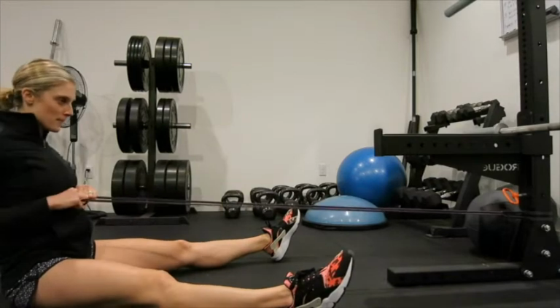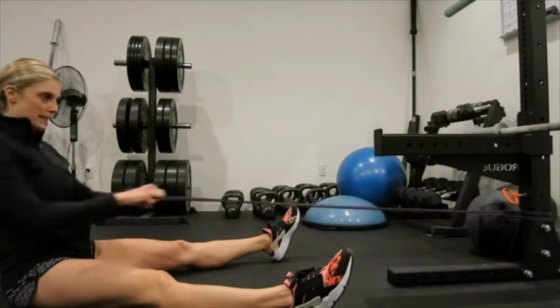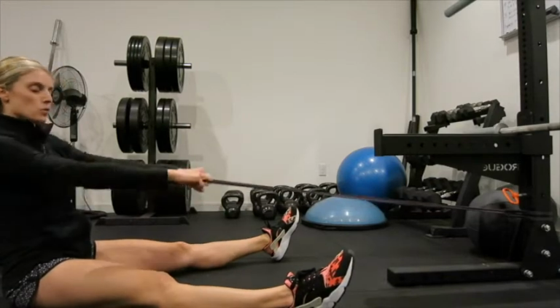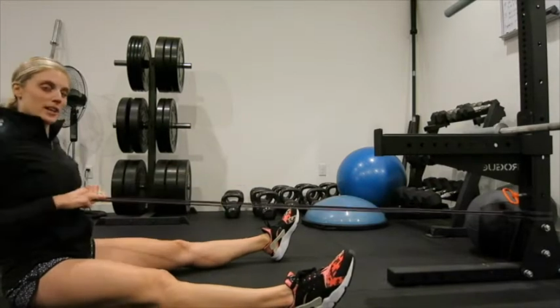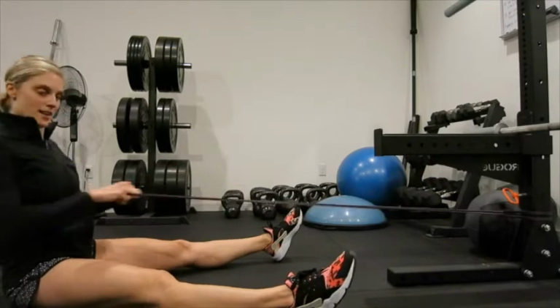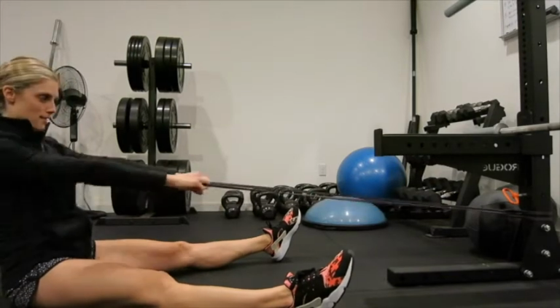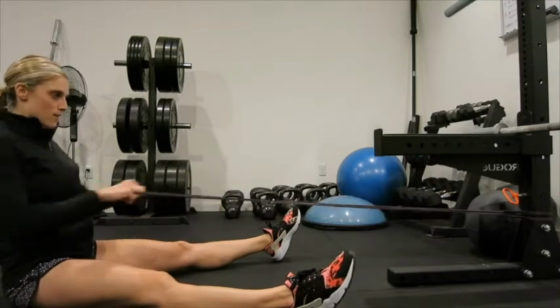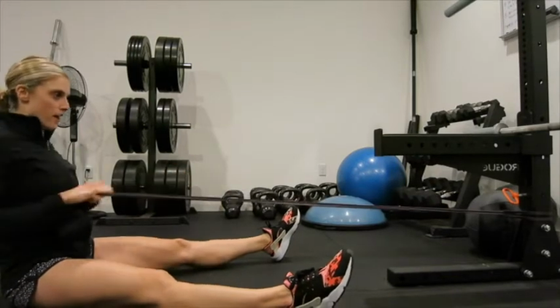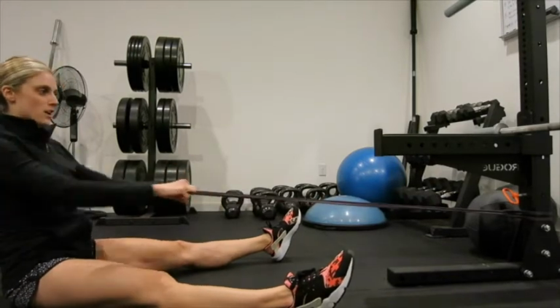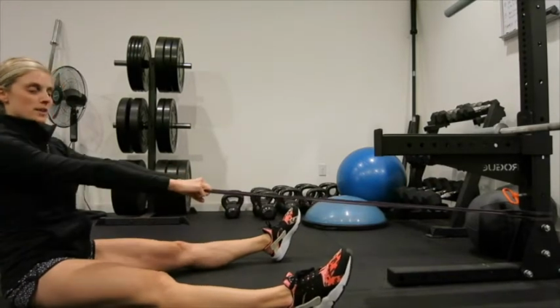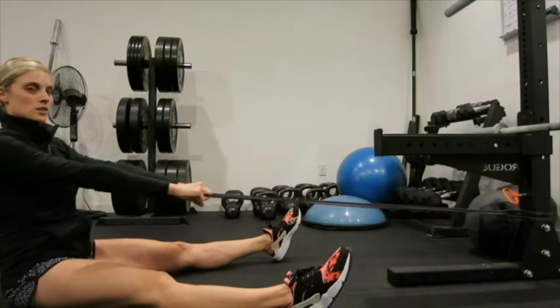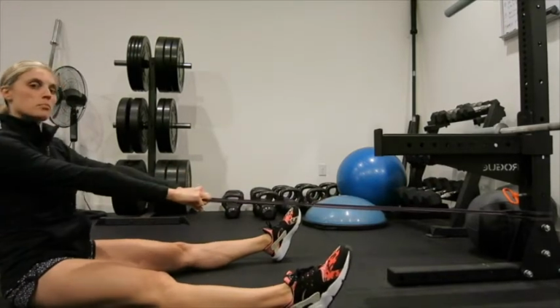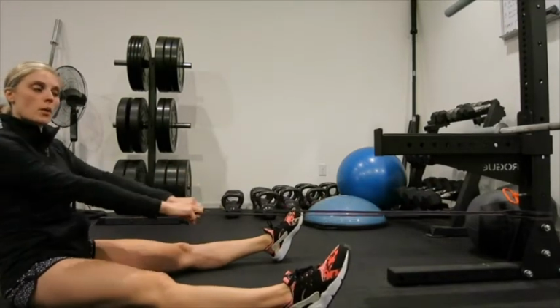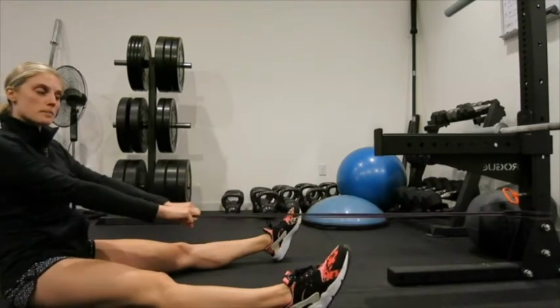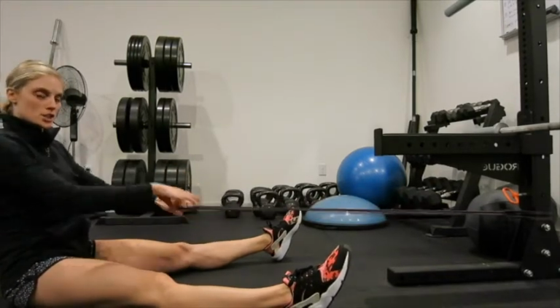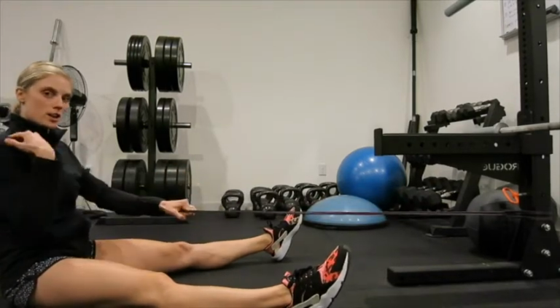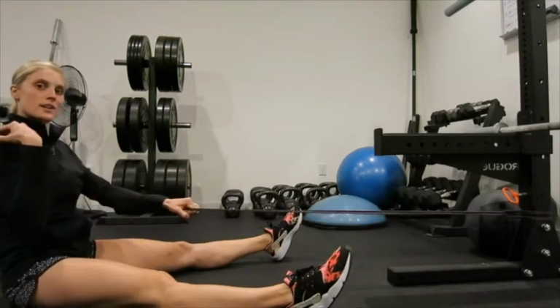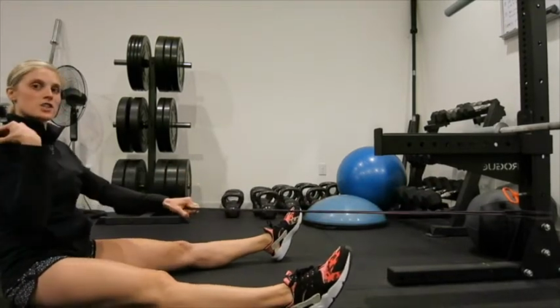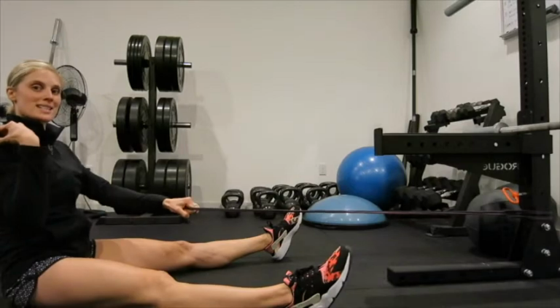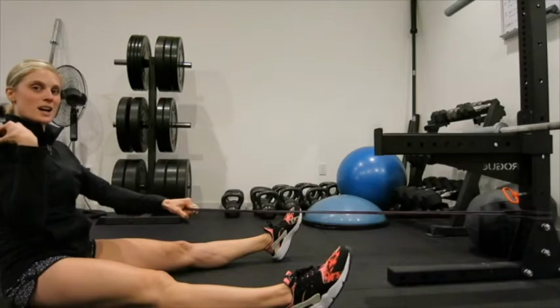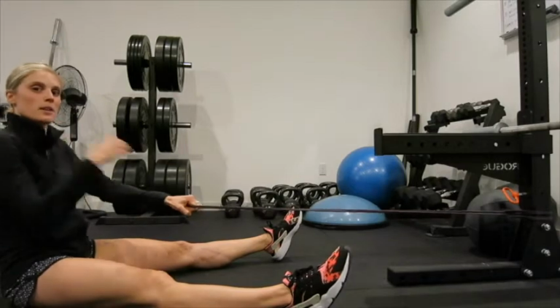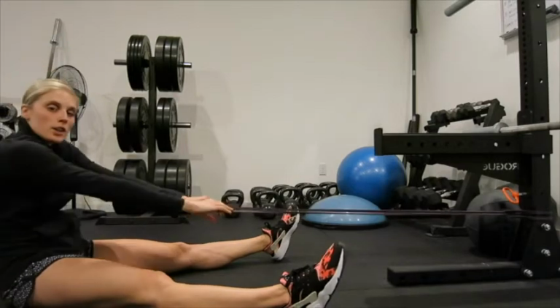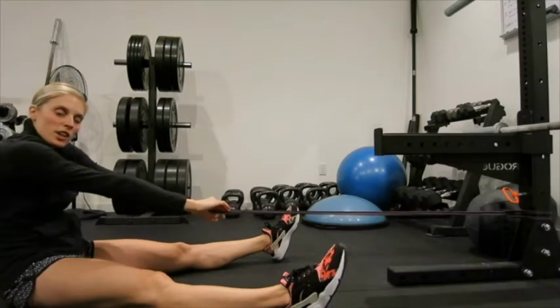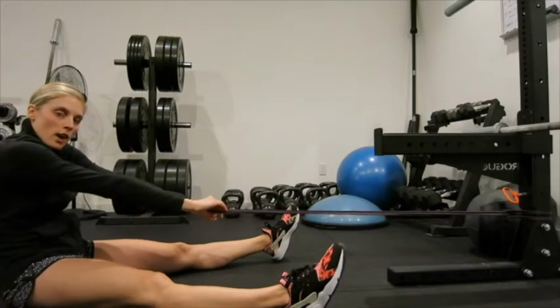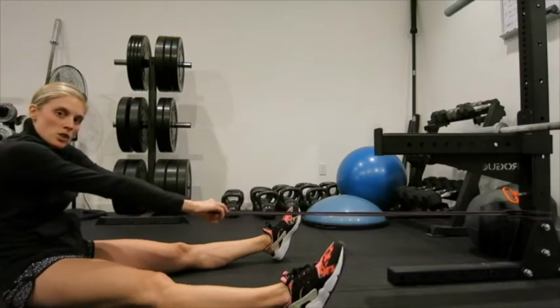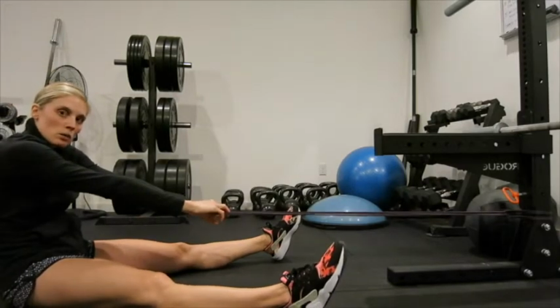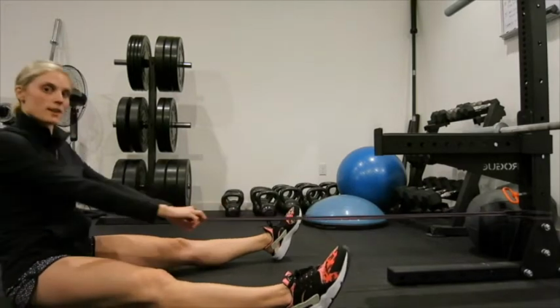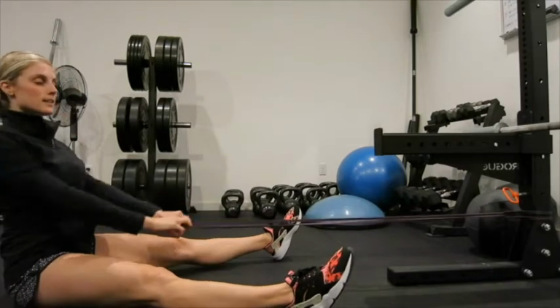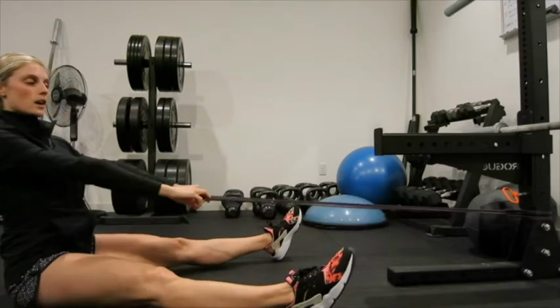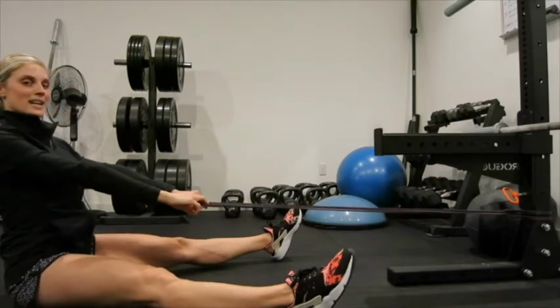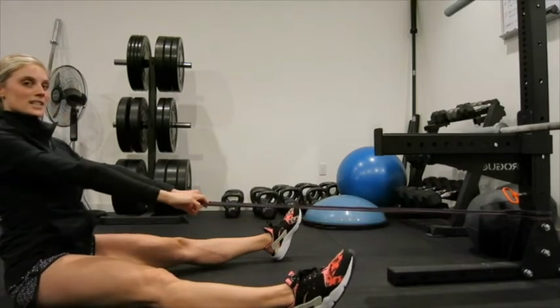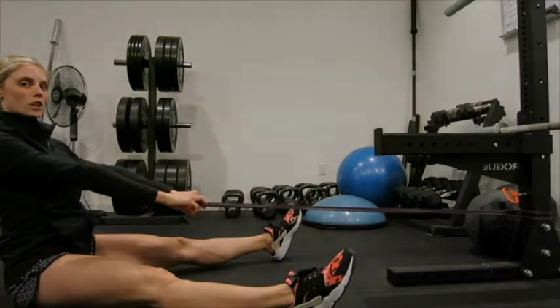That'll really fire up your muscles. Always be sure your chest is up and you're not hunched over. Always stay nice and tall.